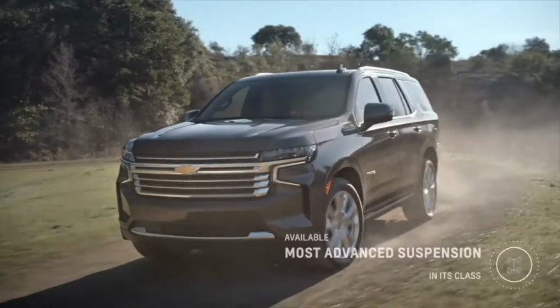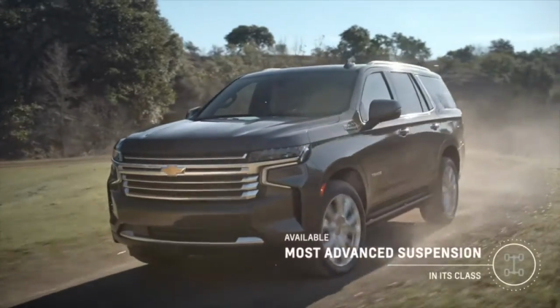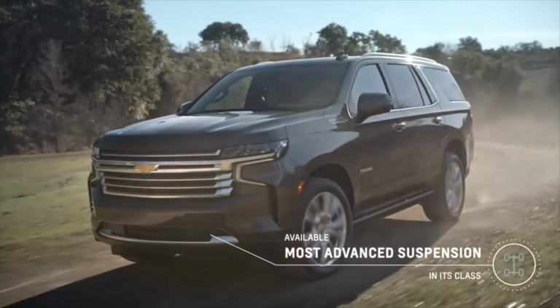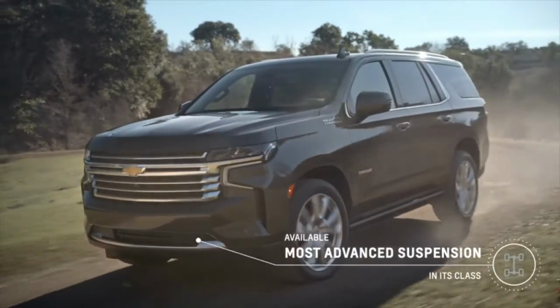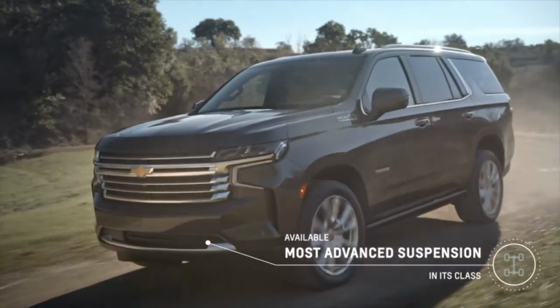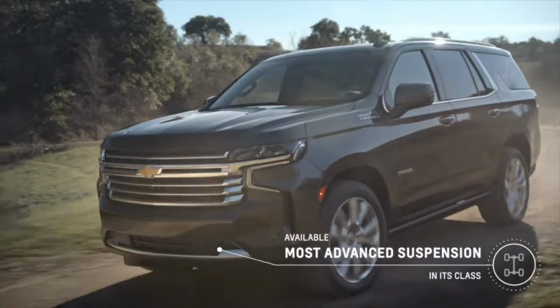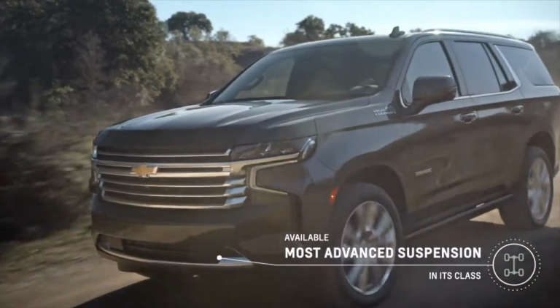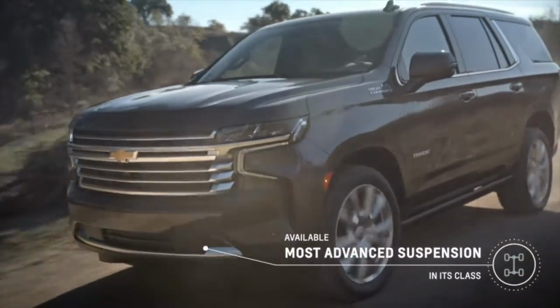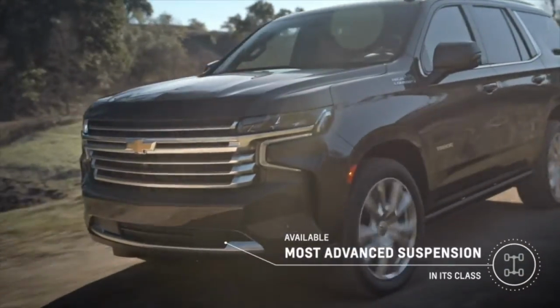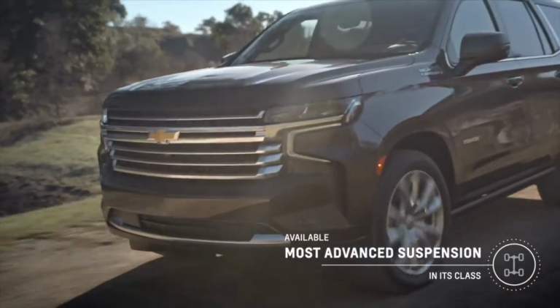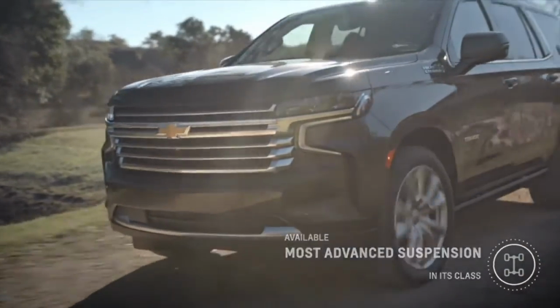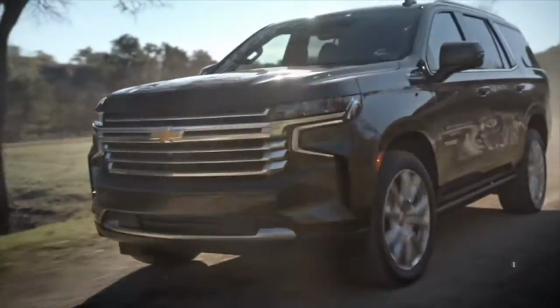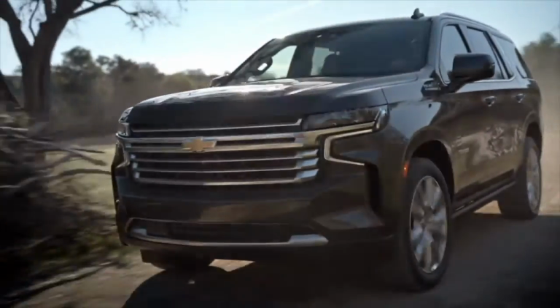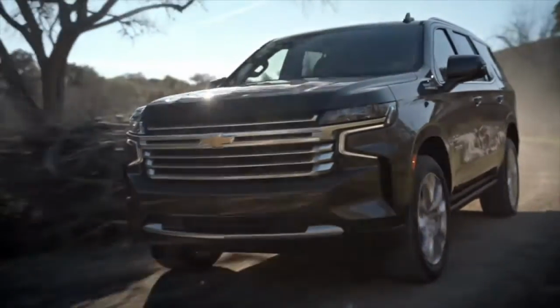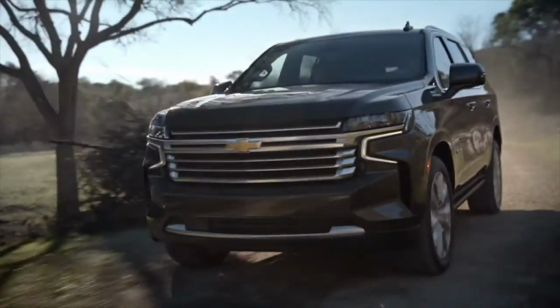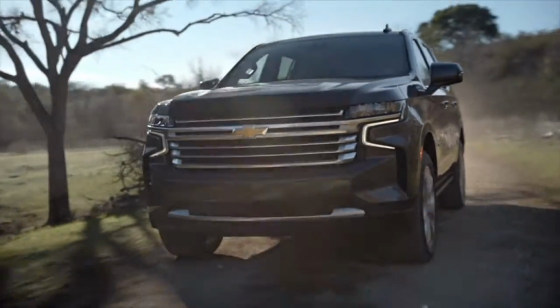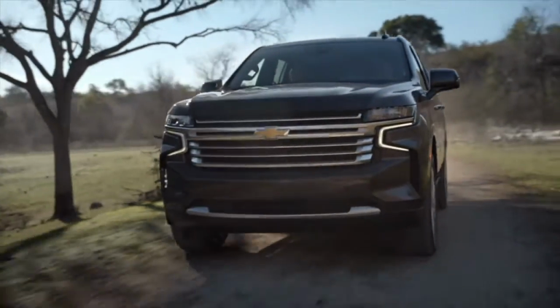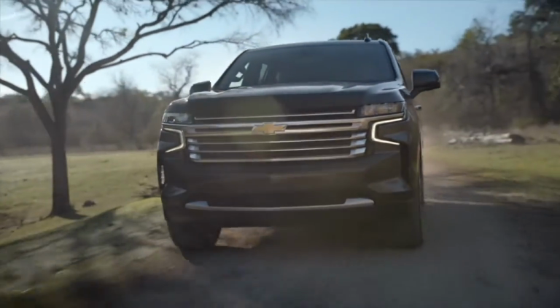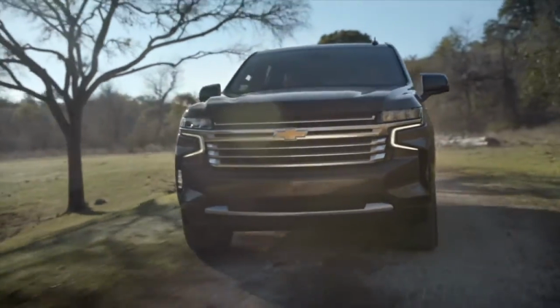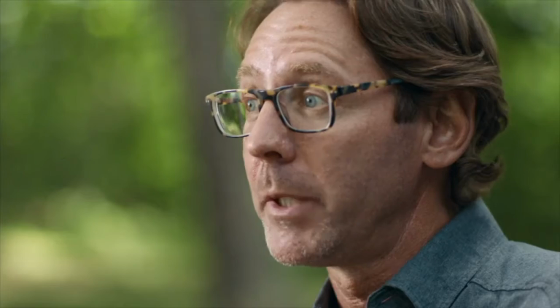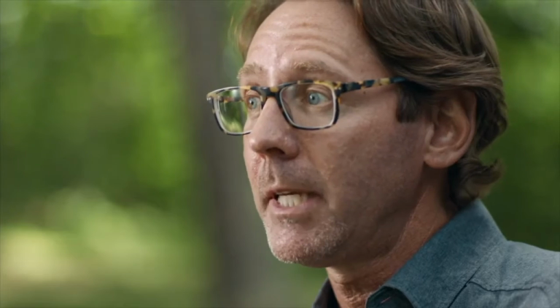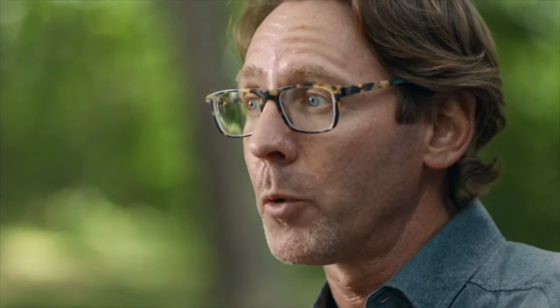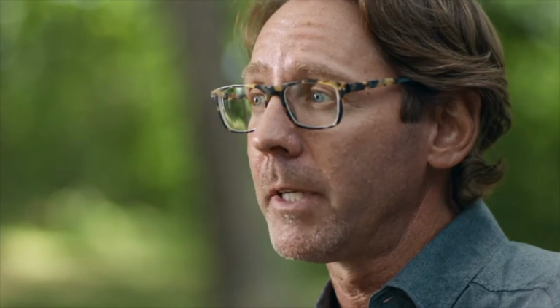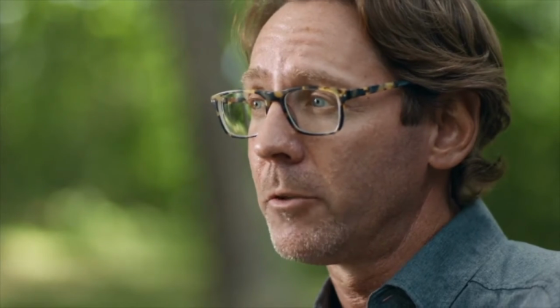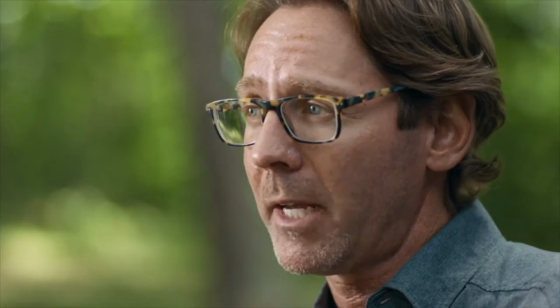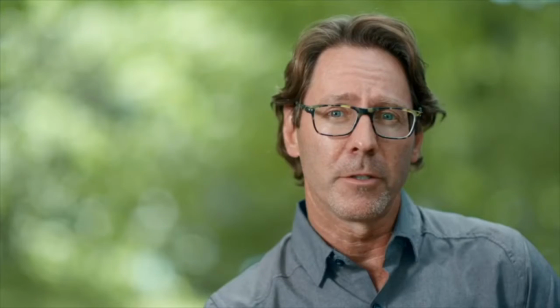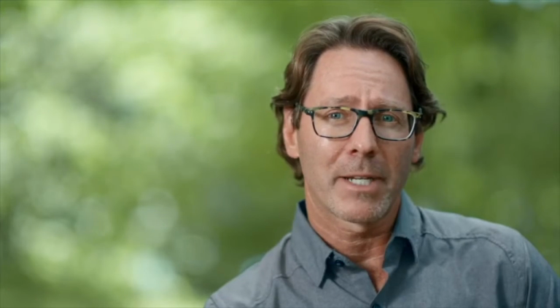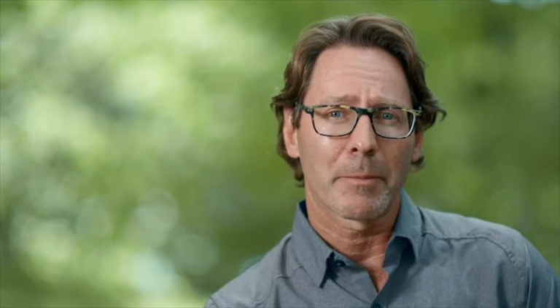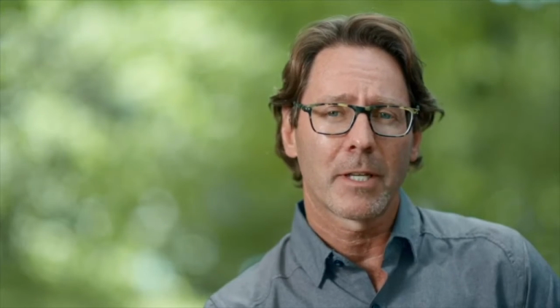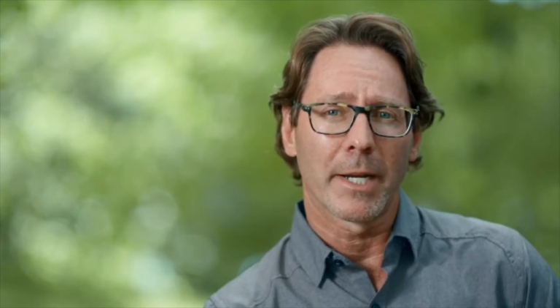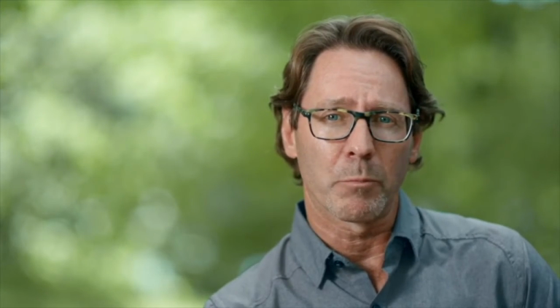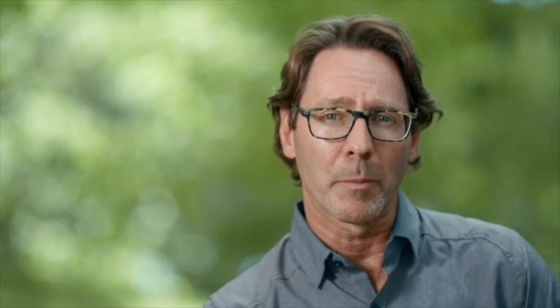Tahoe and Suburban have the most advanced suspension in the segment. The all-new platform really brings to the customer total capability, really improving dramatically the driving dynamics and the ride and handling performance.